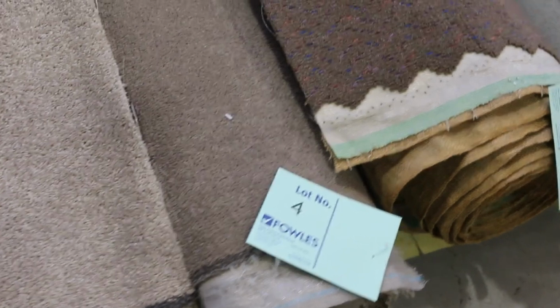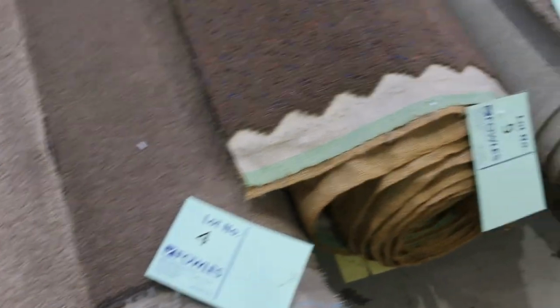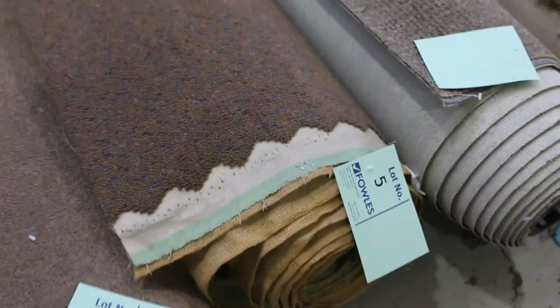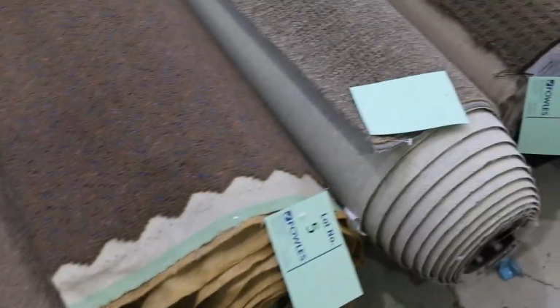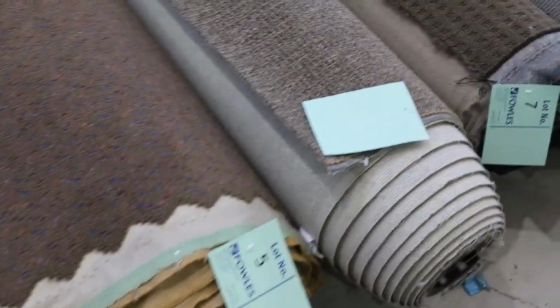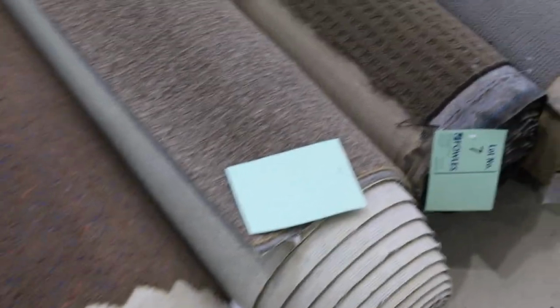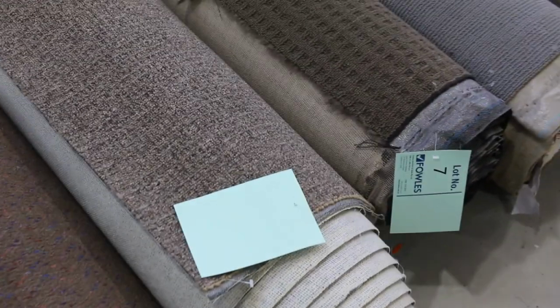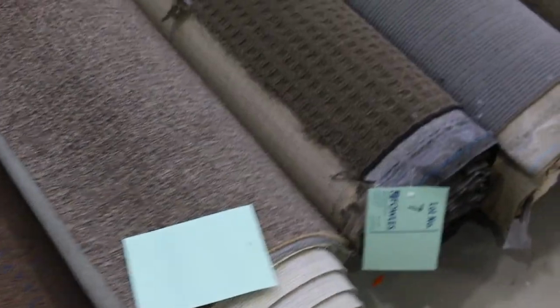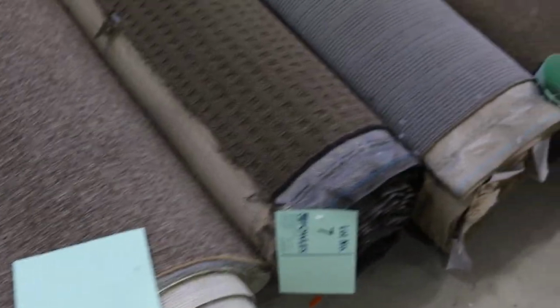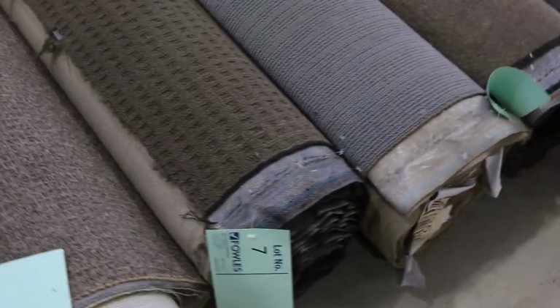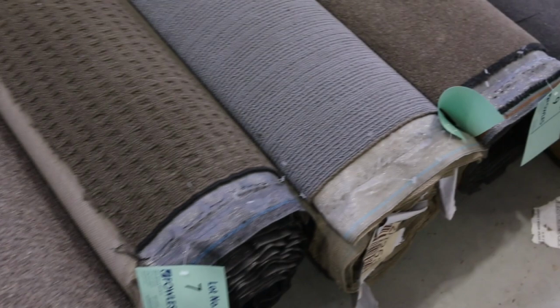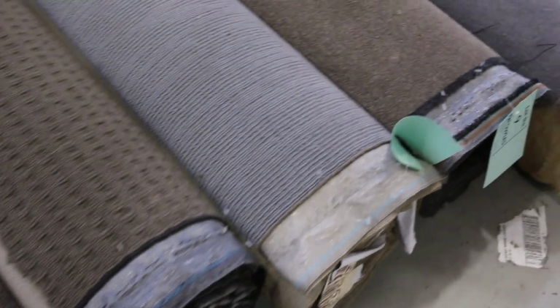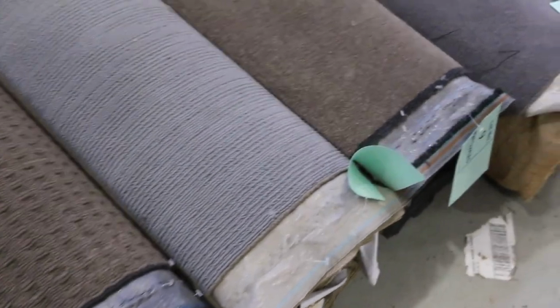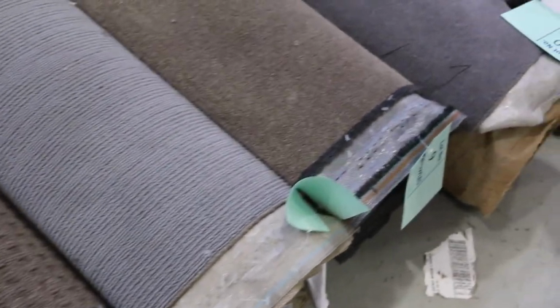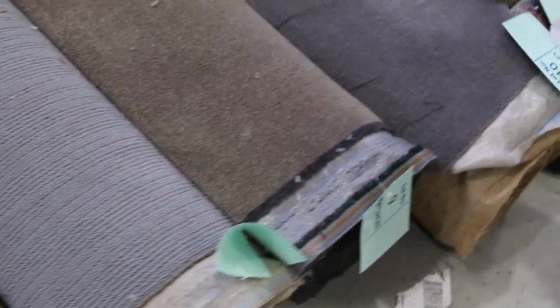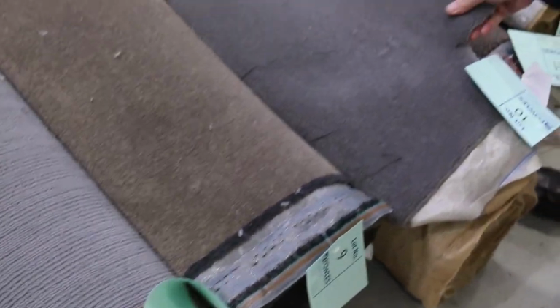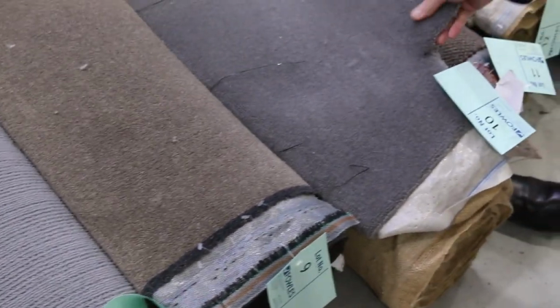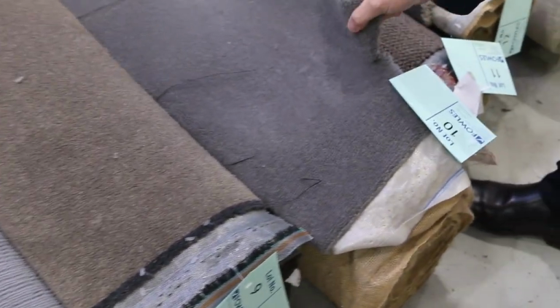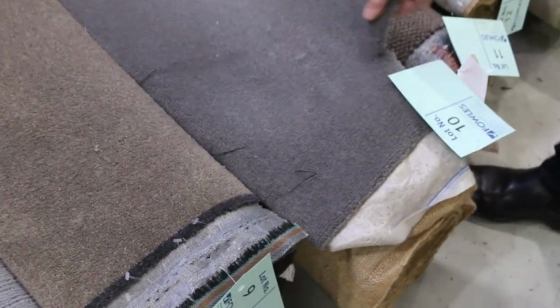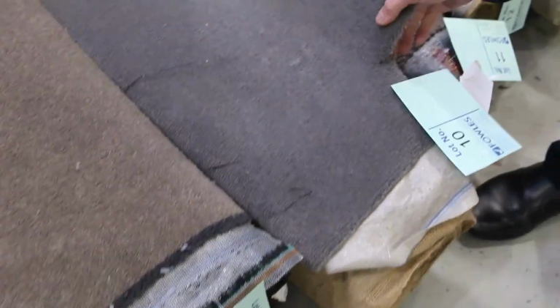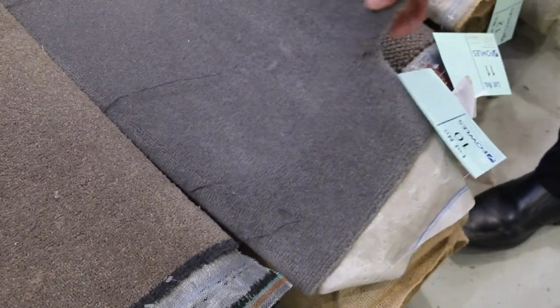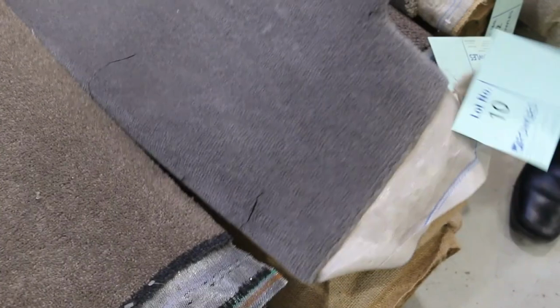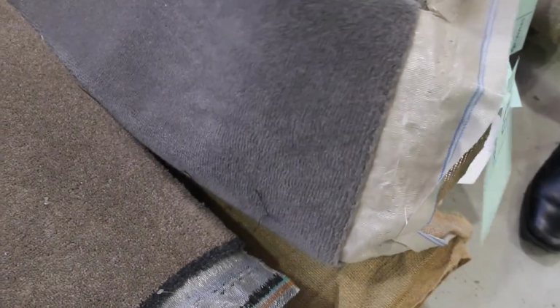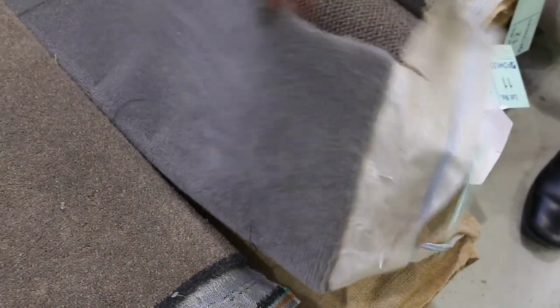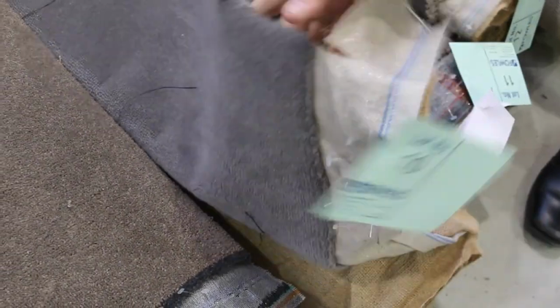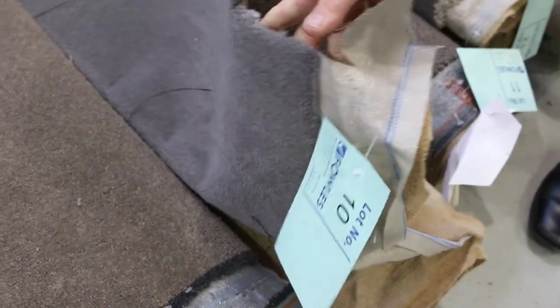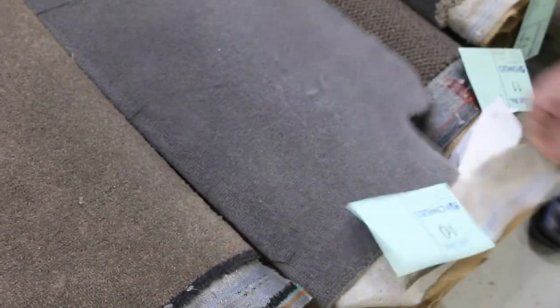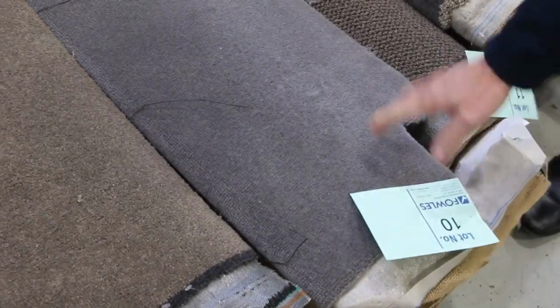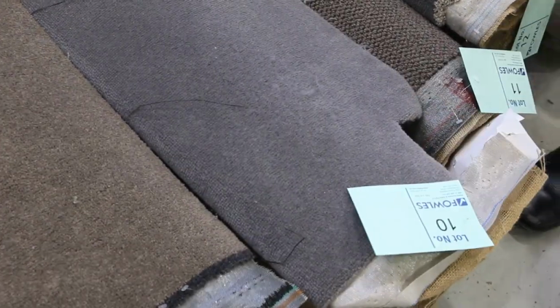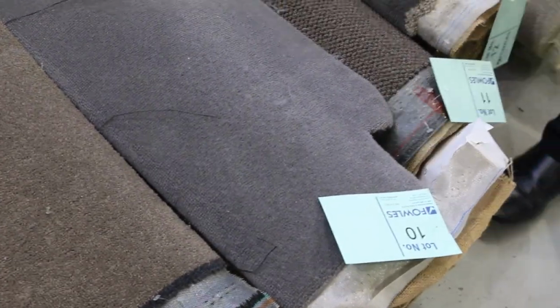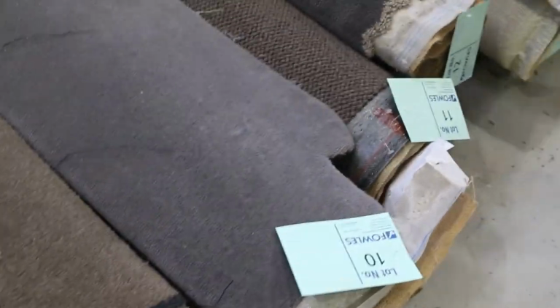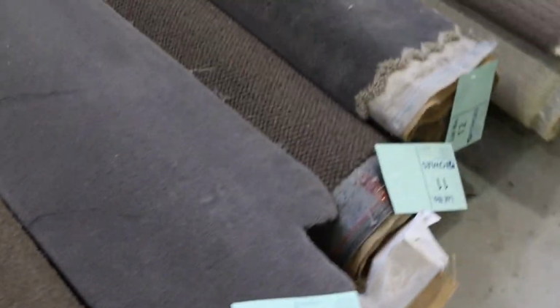We've got plenty for your bedrooms and lounge rooms also. There are nice twist piles, plush piles, and wool carpets like lot number 10. That's a nice quality, 100% wool — nice thick one. This one would normally retail at around $180 a metre, and you'd probably pick it up for around $30 to $35.